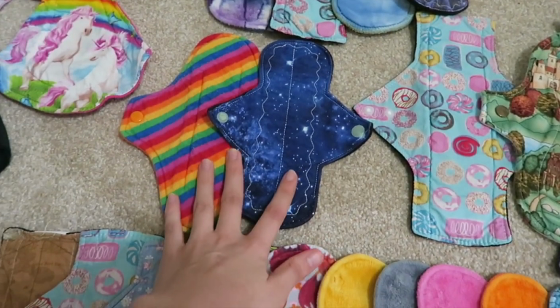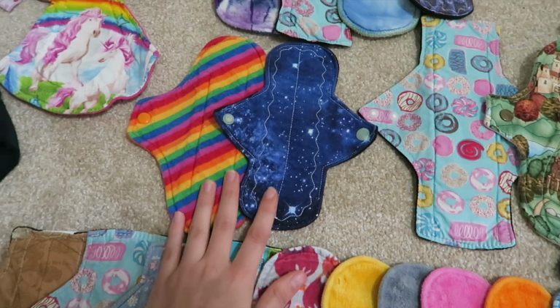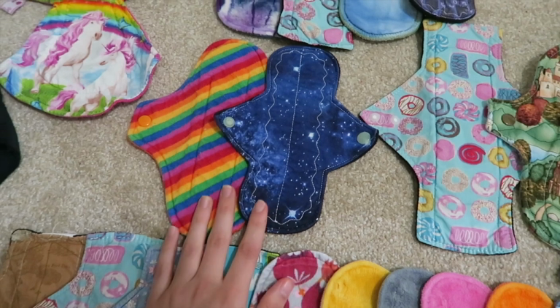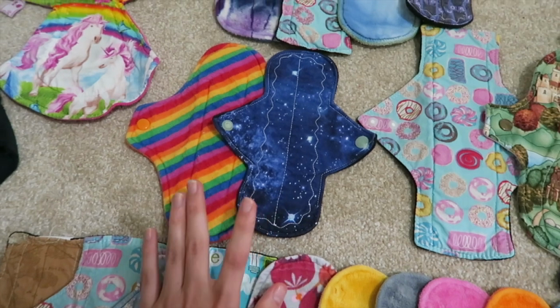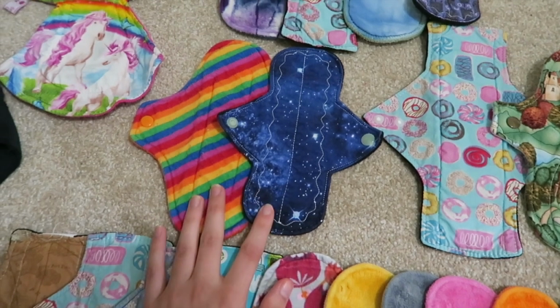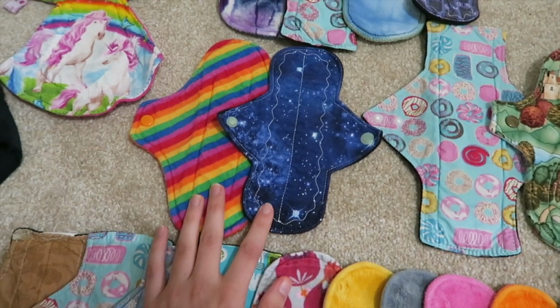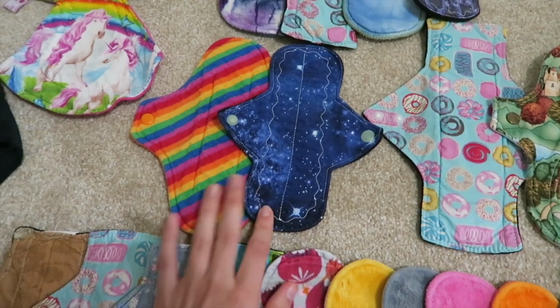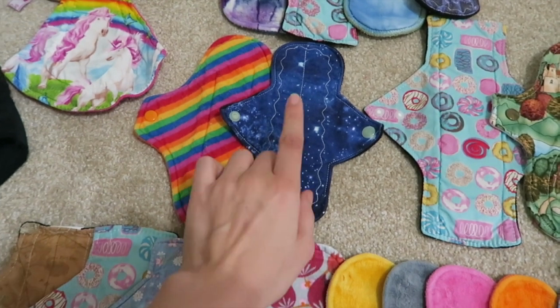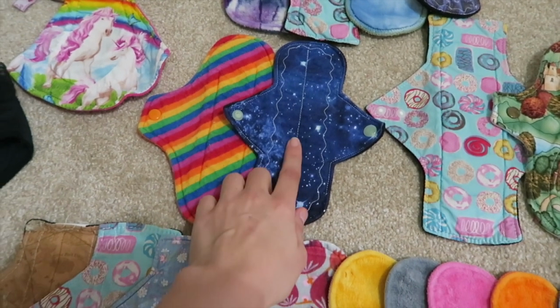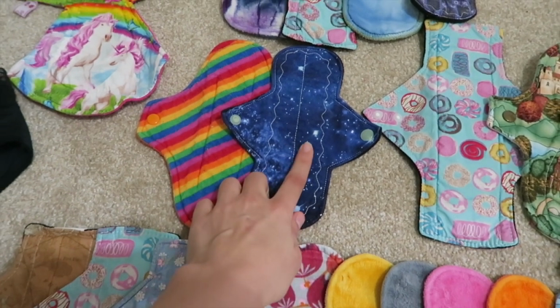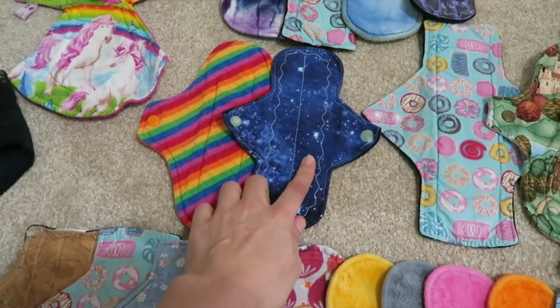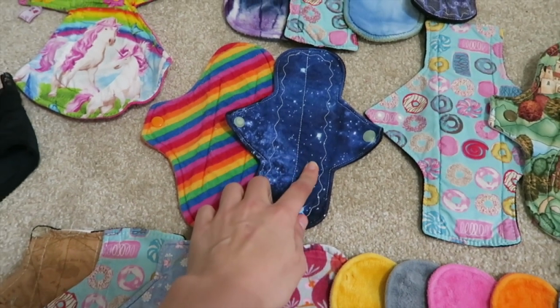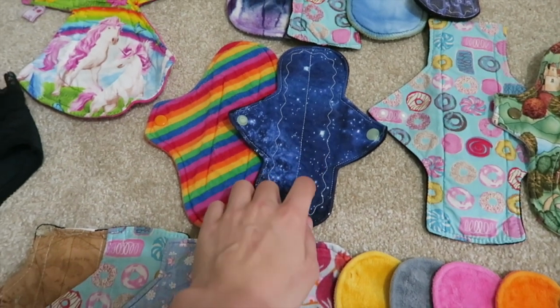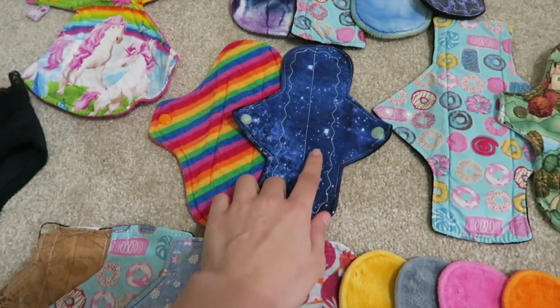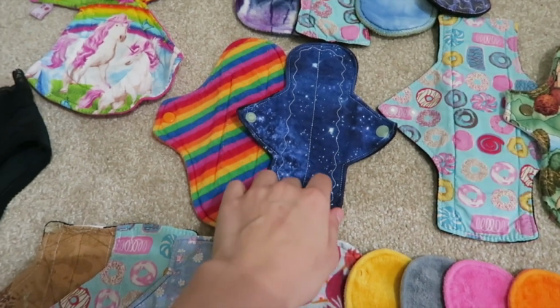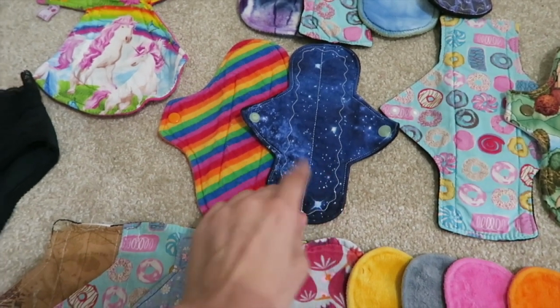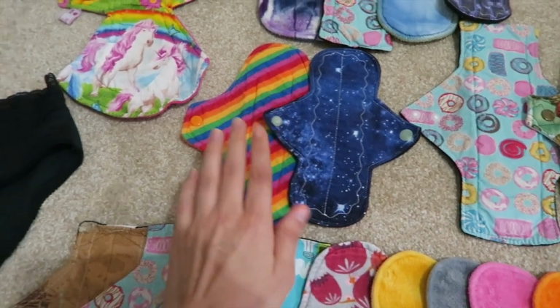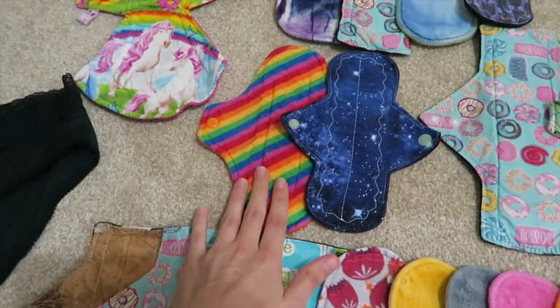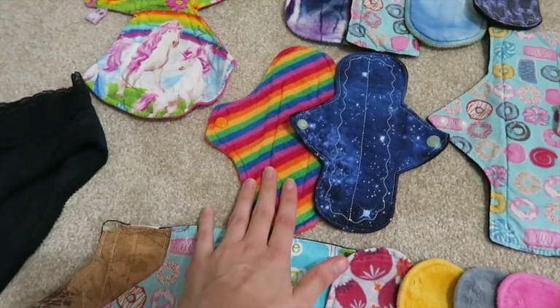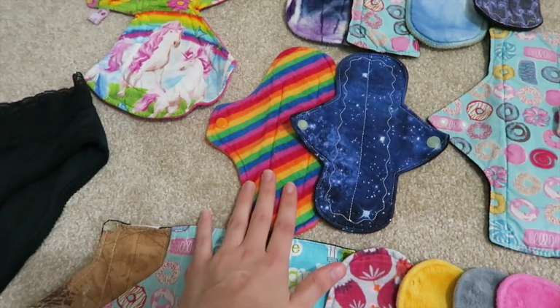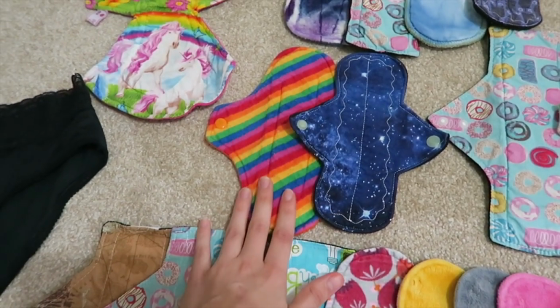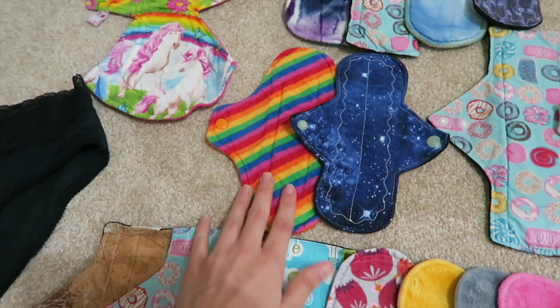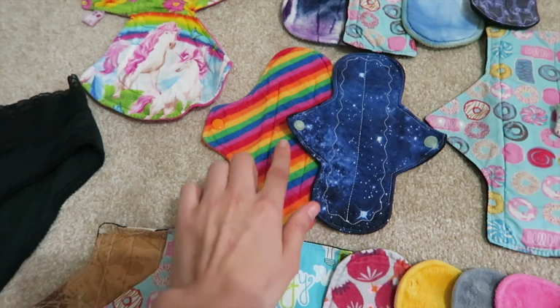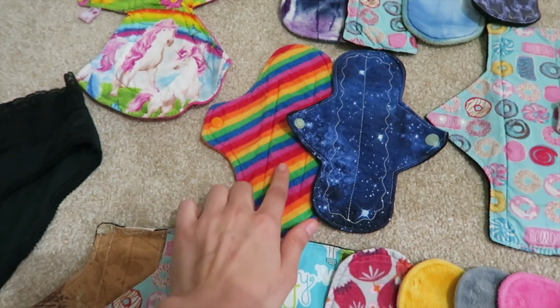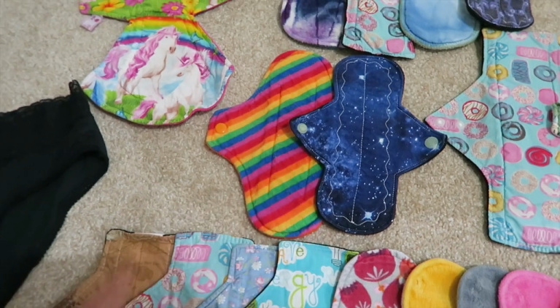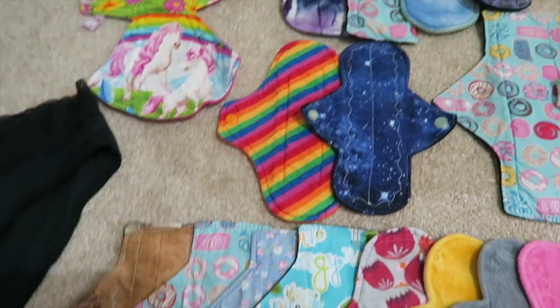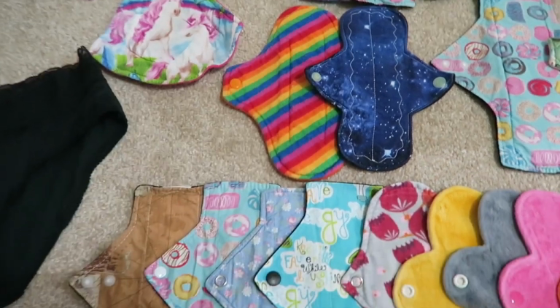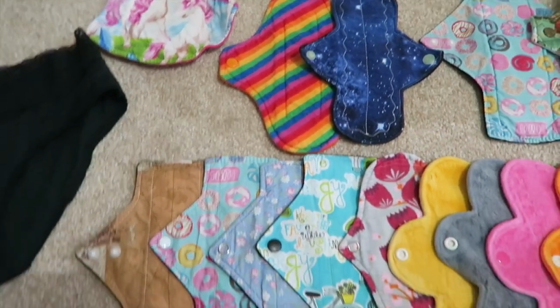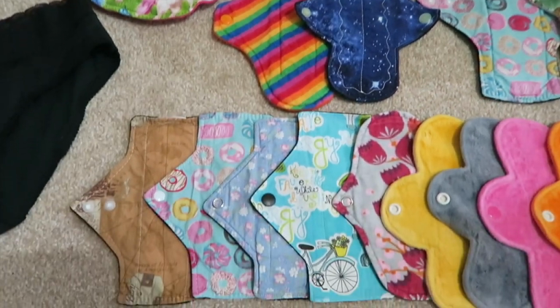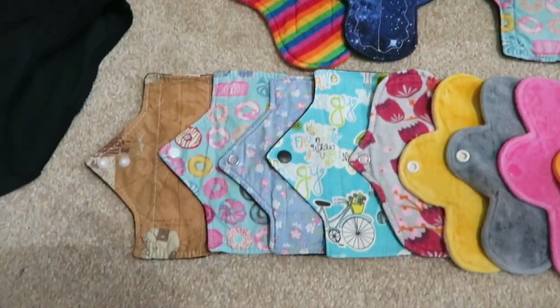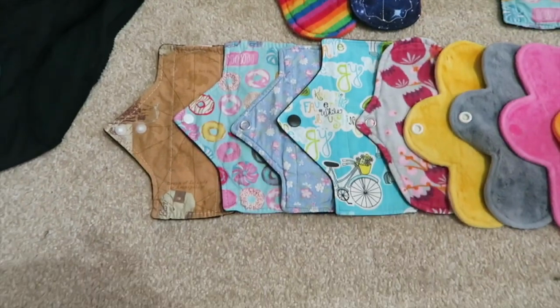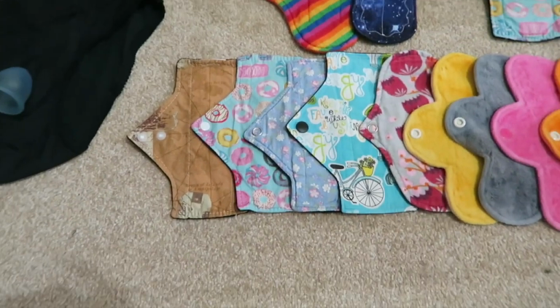Then my two light pads I used this month. This one is from Novel Red — it's cotton topped. And then this is a Mimi's Dreams flannel topped. And then finally onto my panty liners.